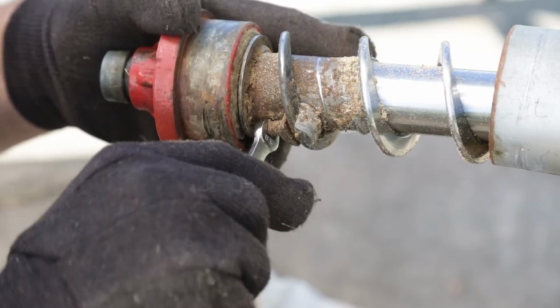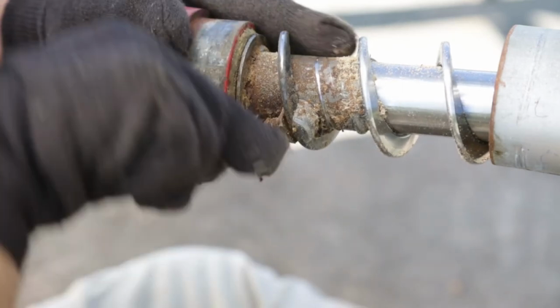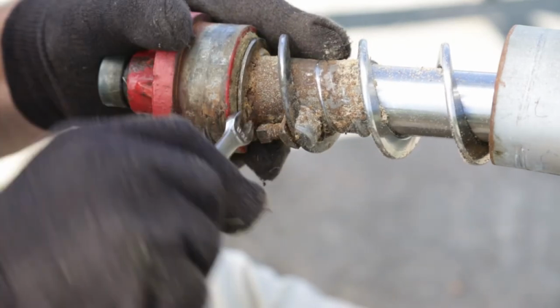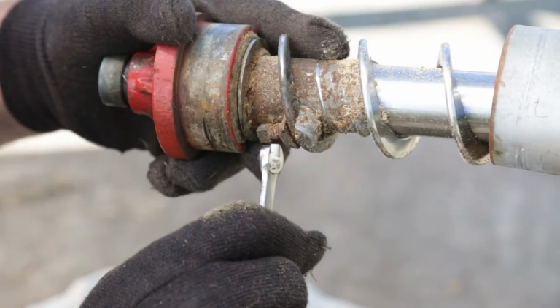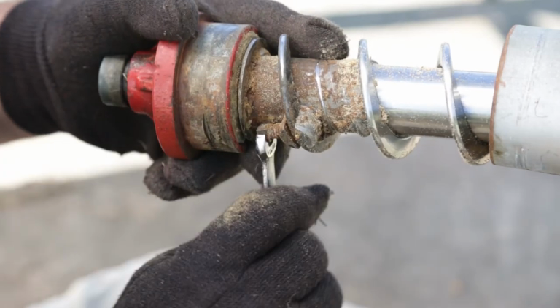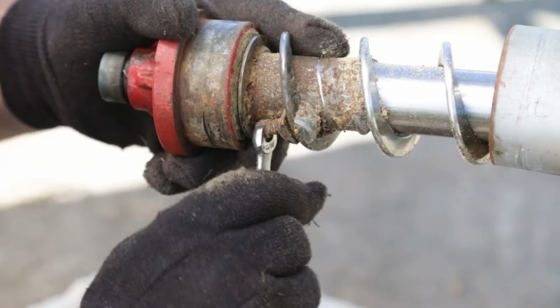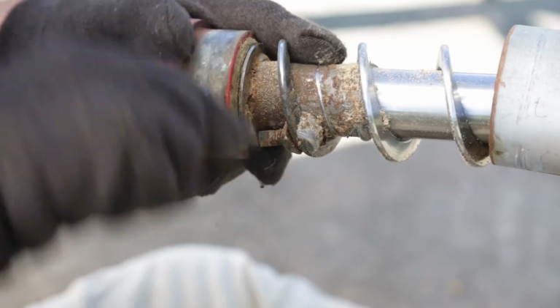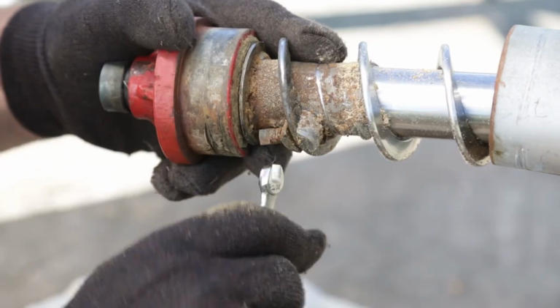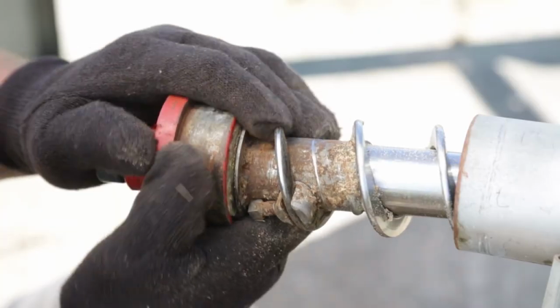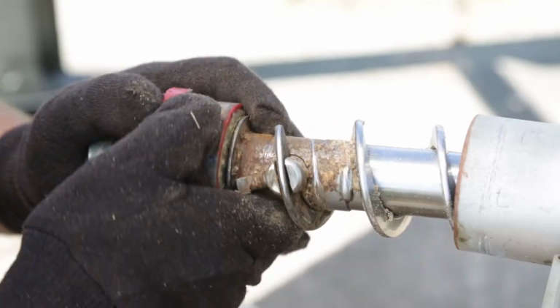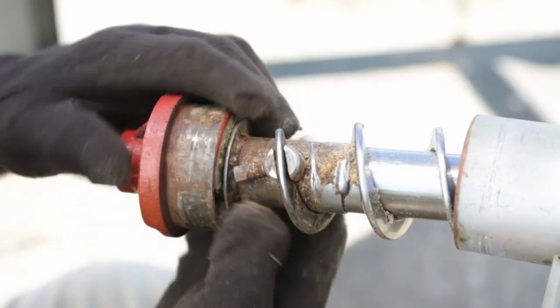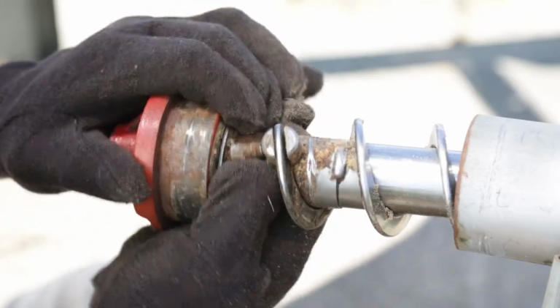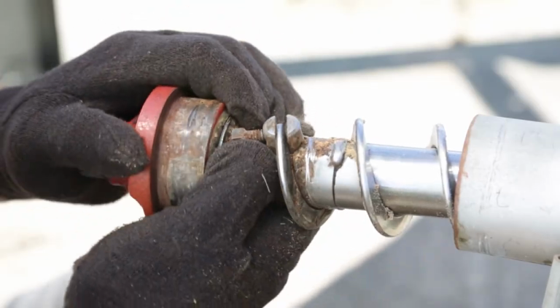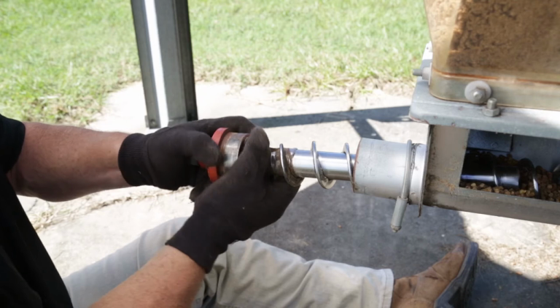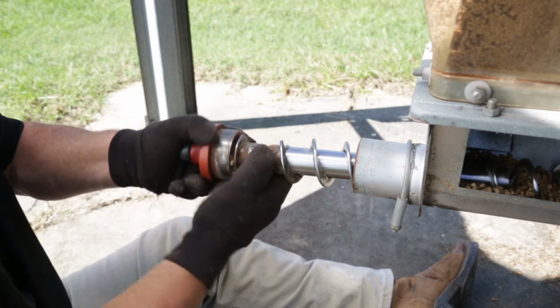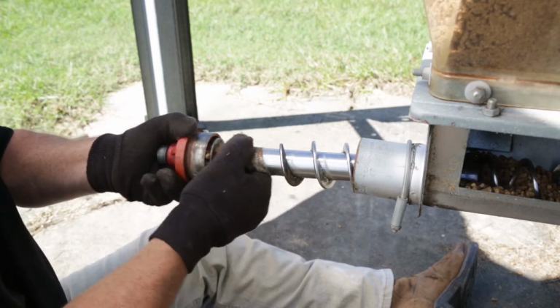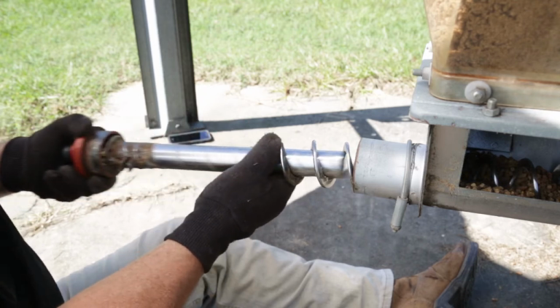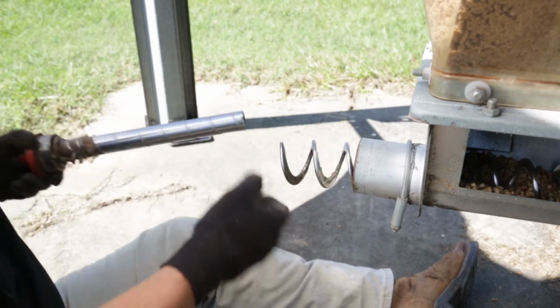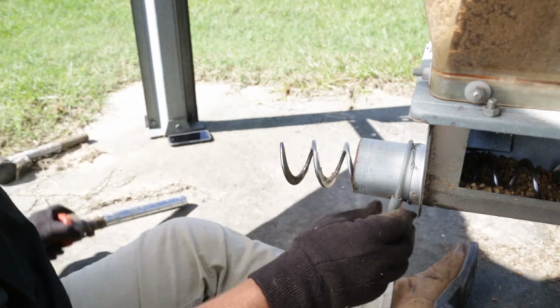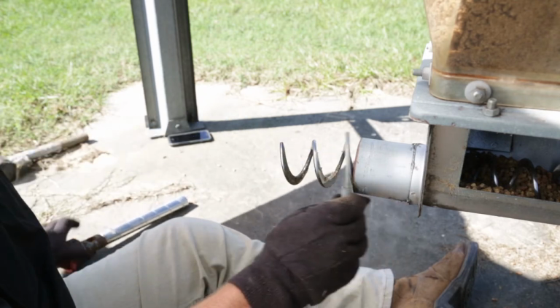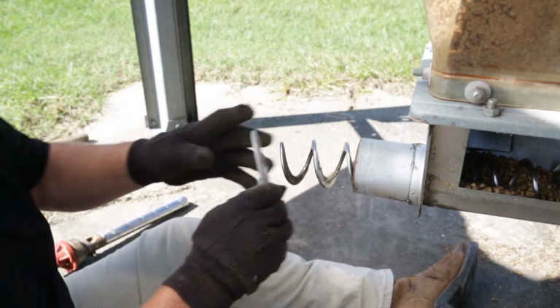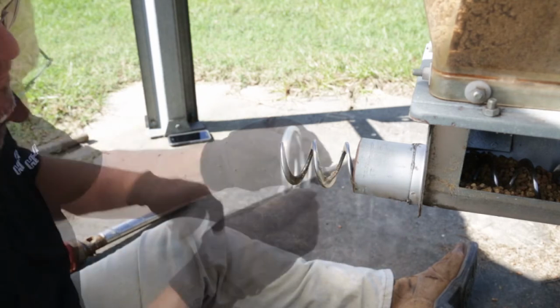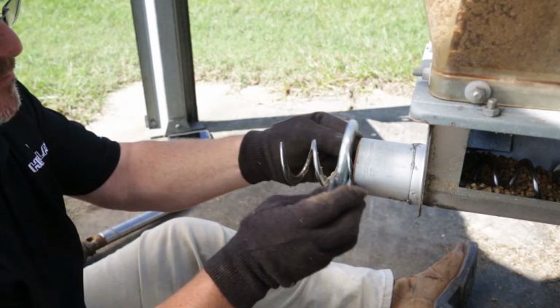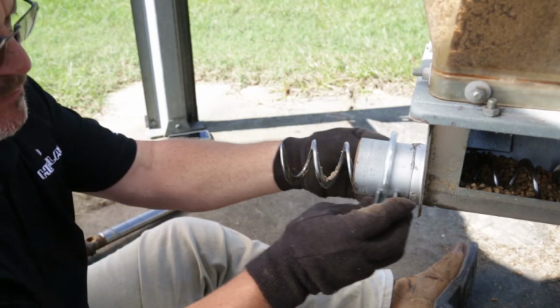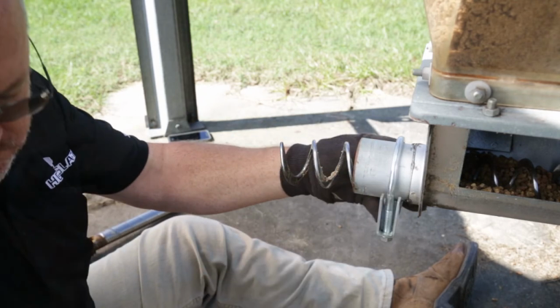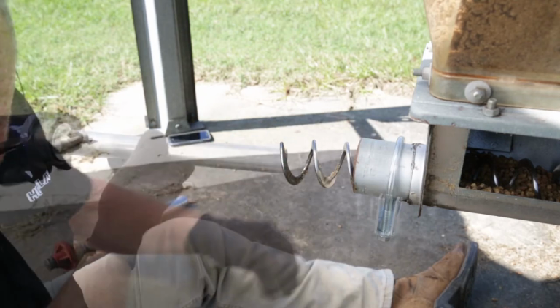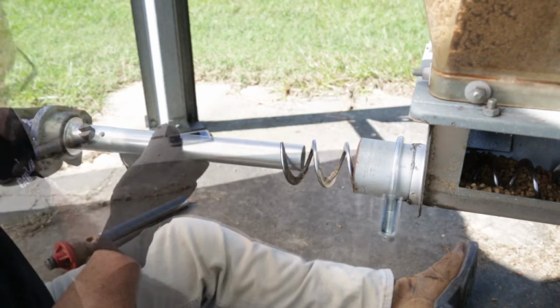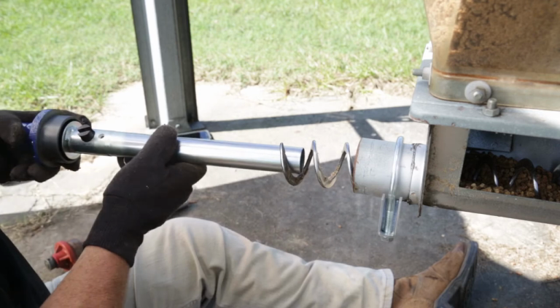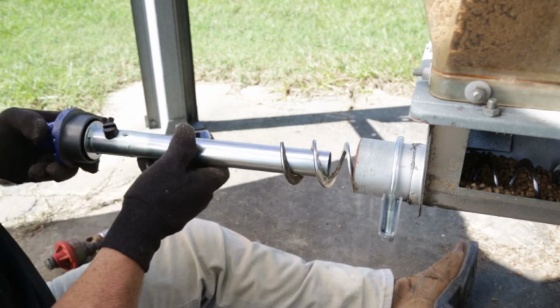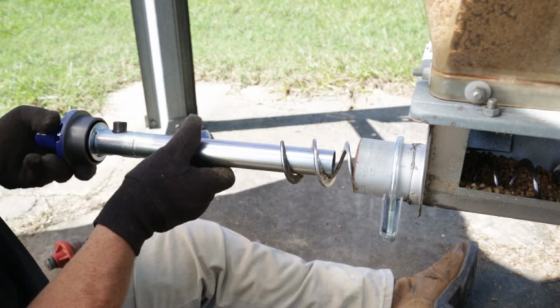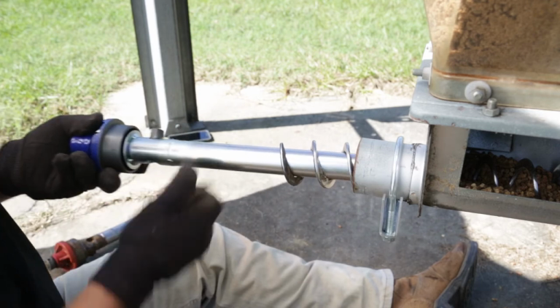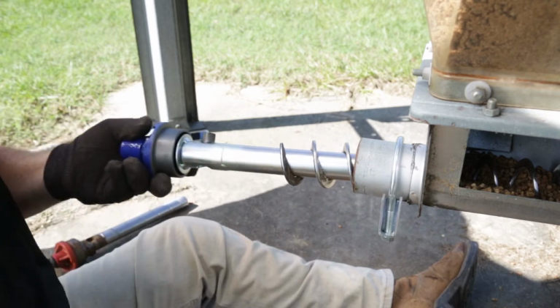Loosen the set screw that secures the auger to the anchor bearing, then rotate the anchor bearing to free it from the auger and remove it from the line. Replace the old pipe clamp with a new one and insert the new Grower Select anchor bearing into the auger line.